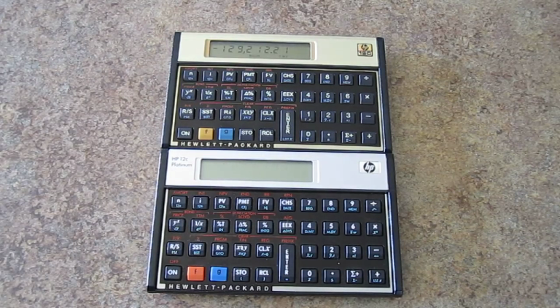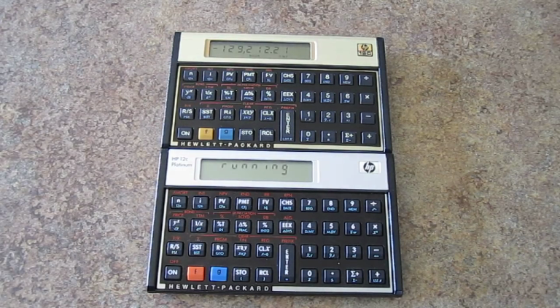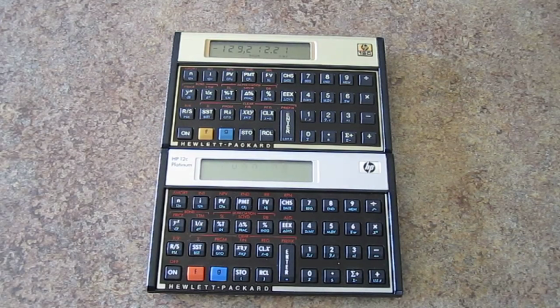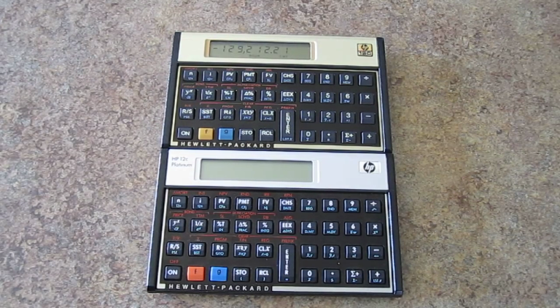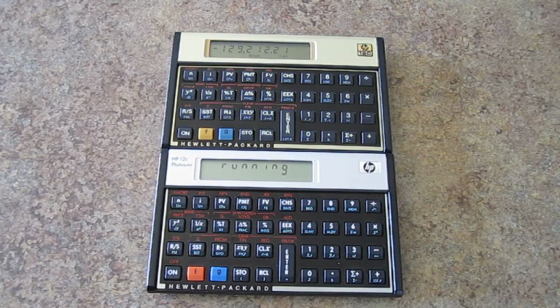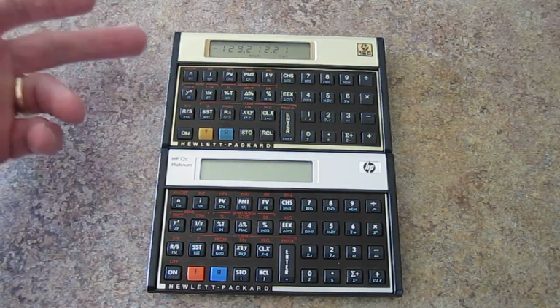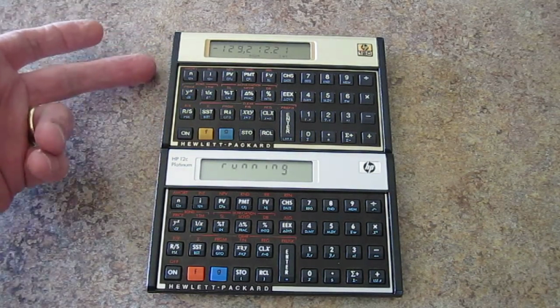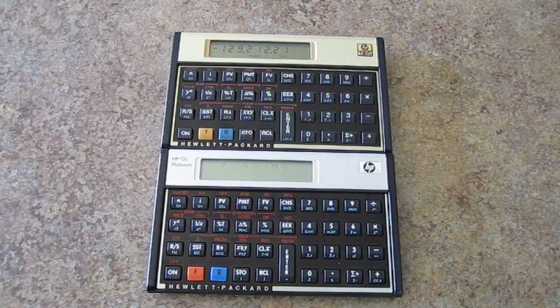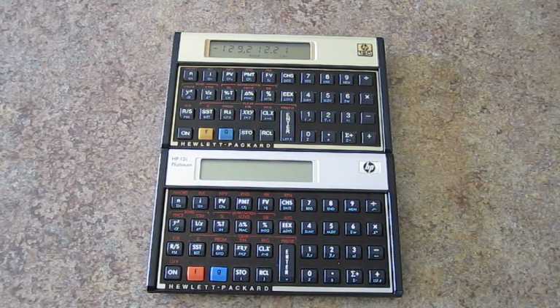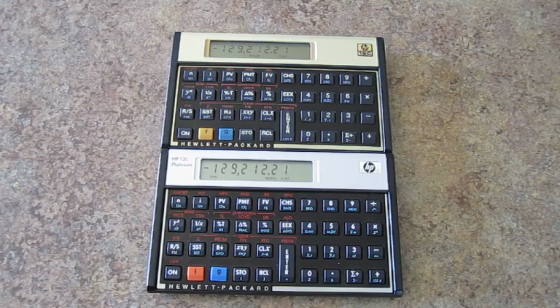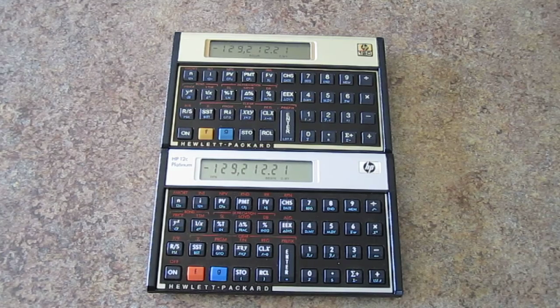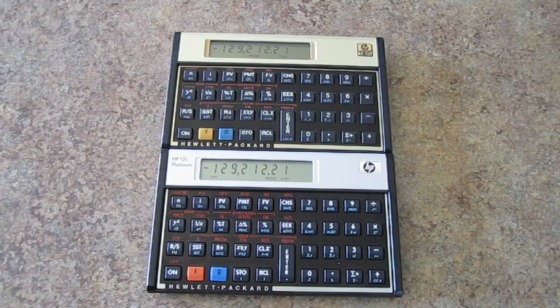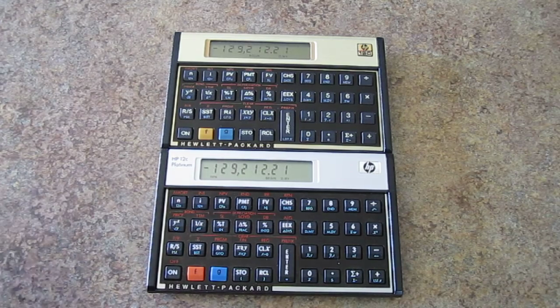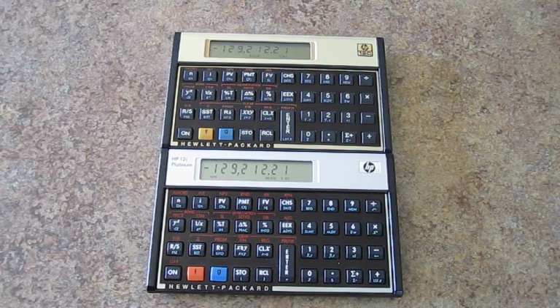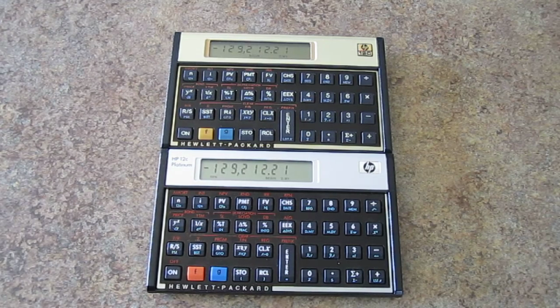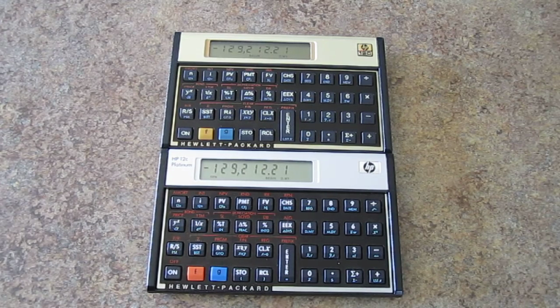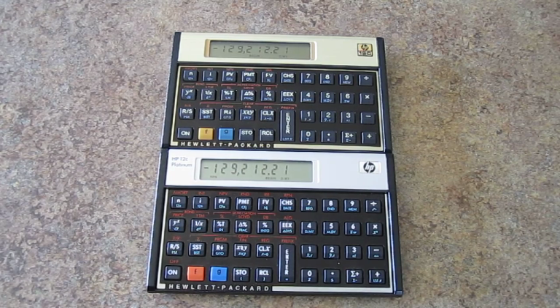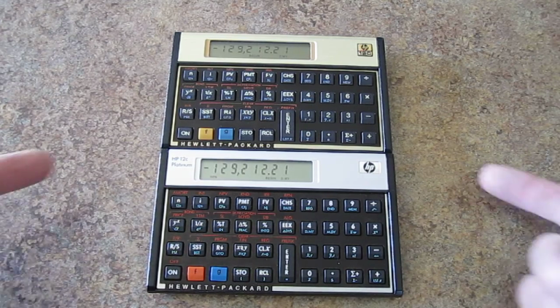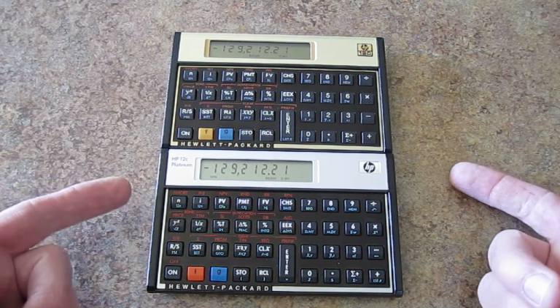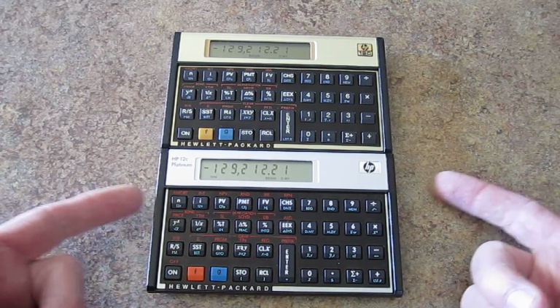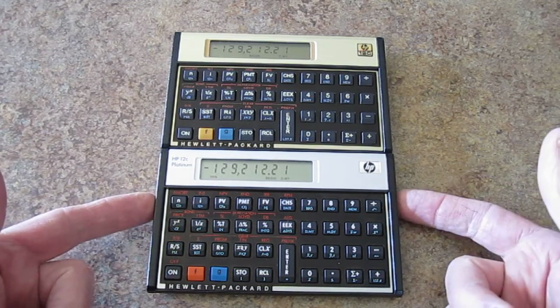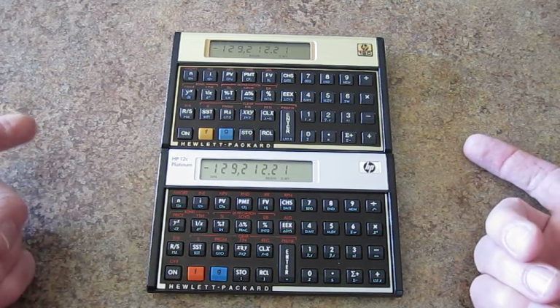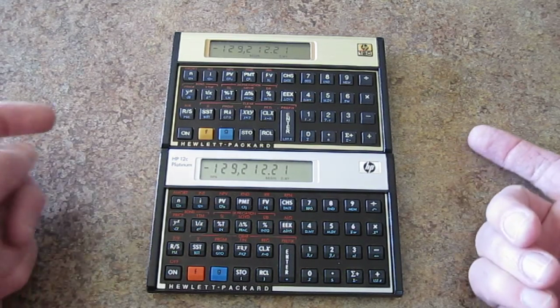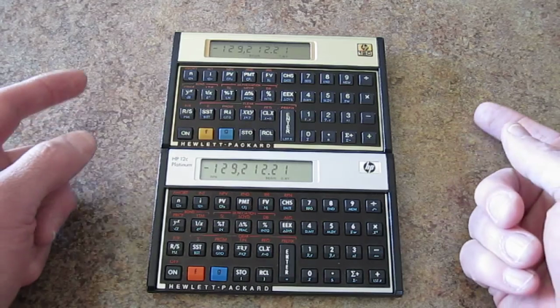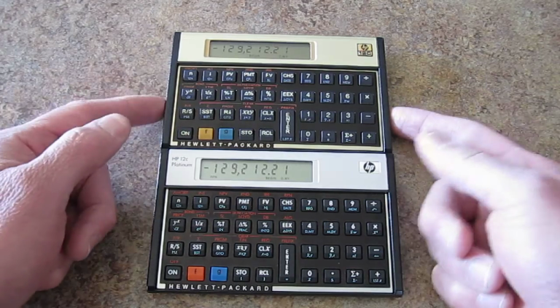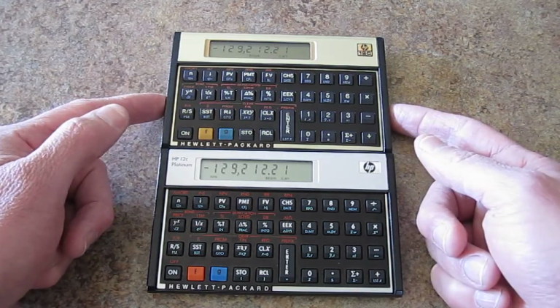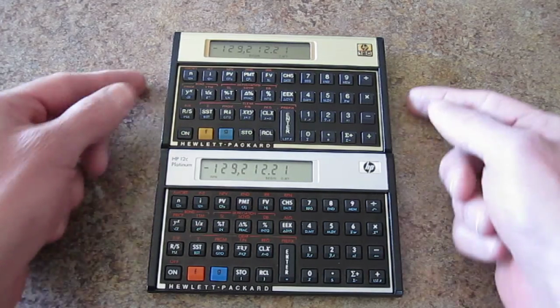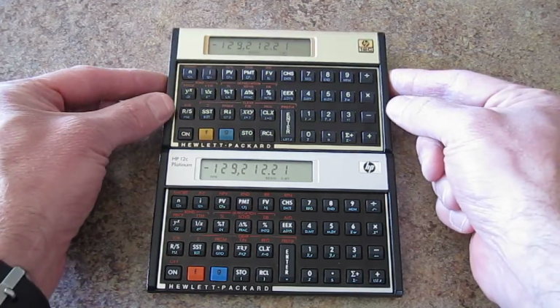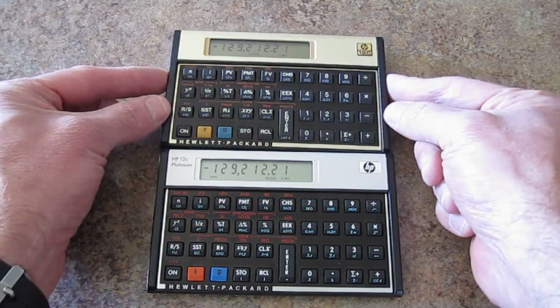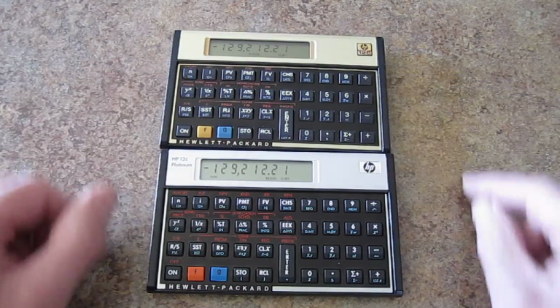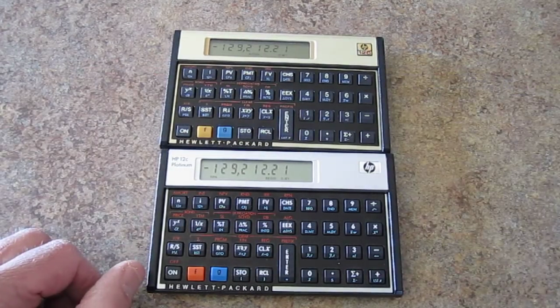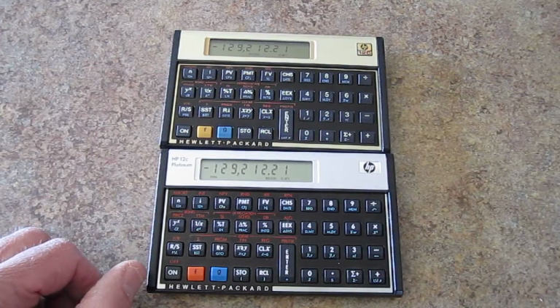See? Notice how the old one came up right away, and we're still waiting — there we go. So that's an example where the Platinum is actually slower than the original 12C. That's it. Have fun.